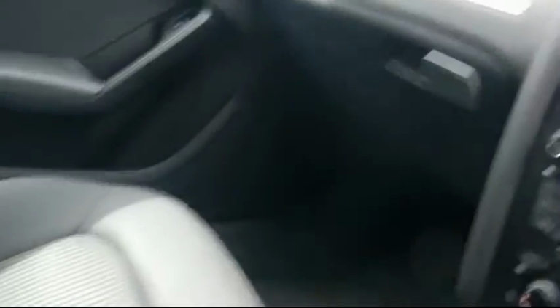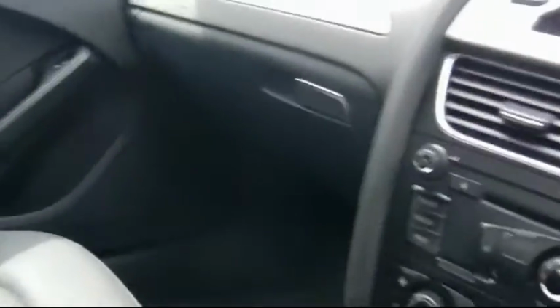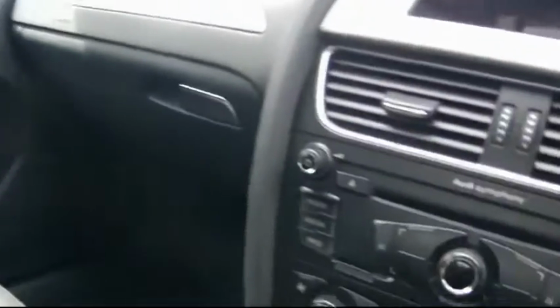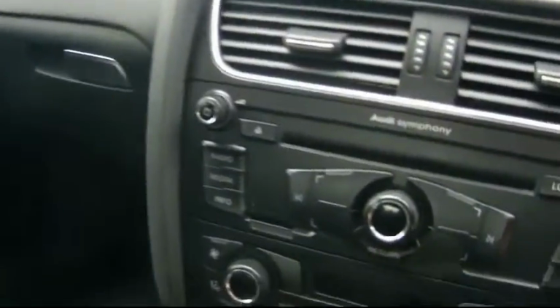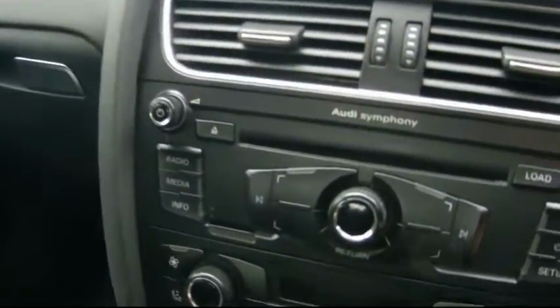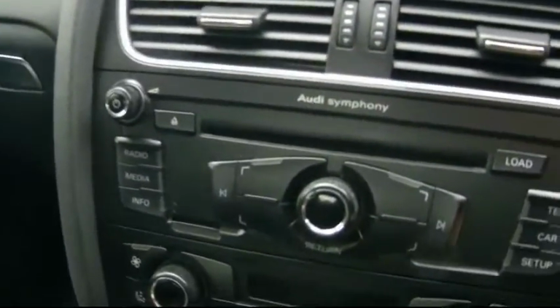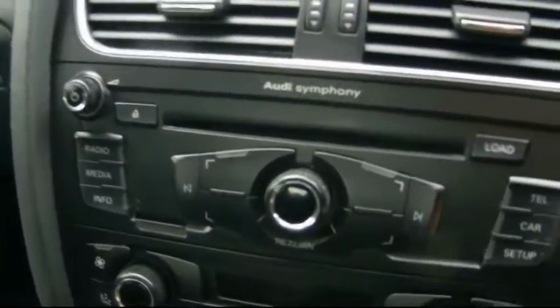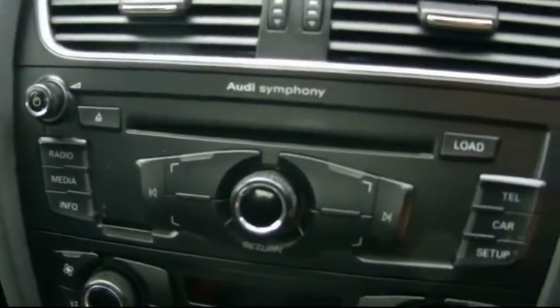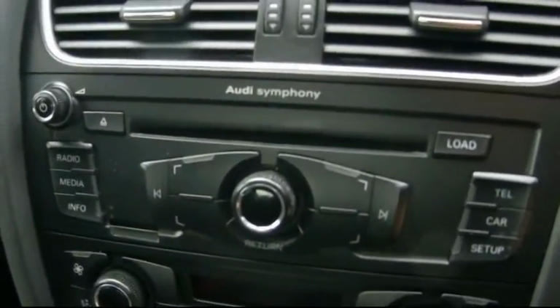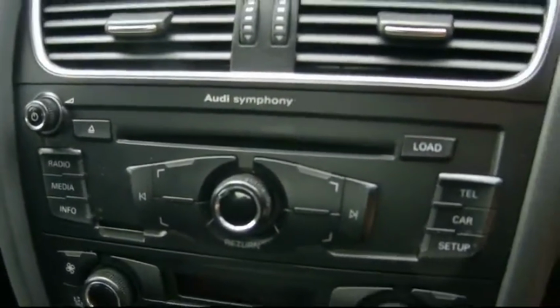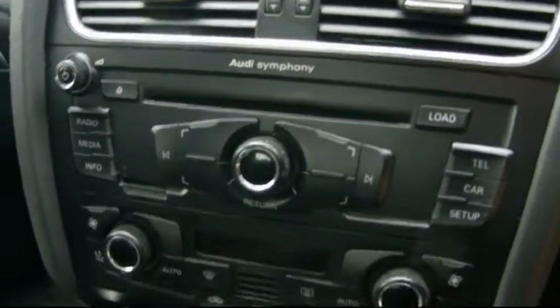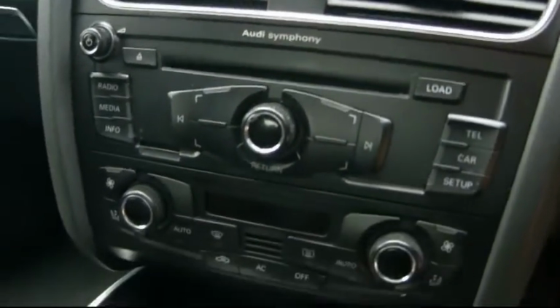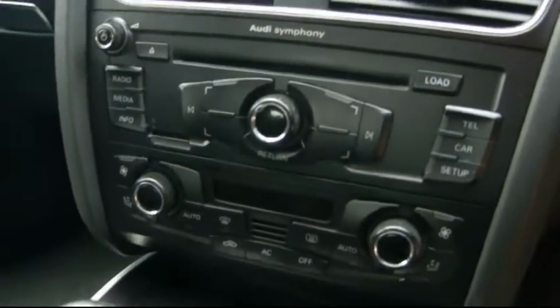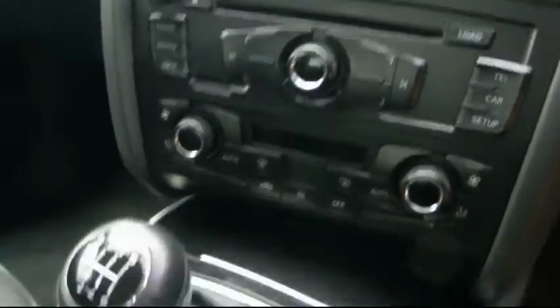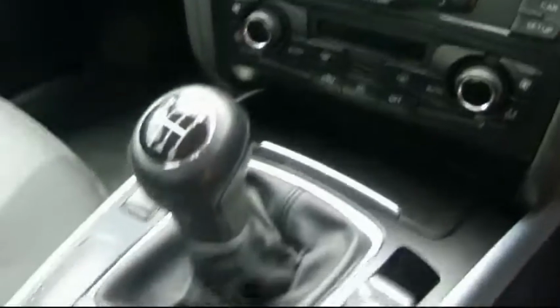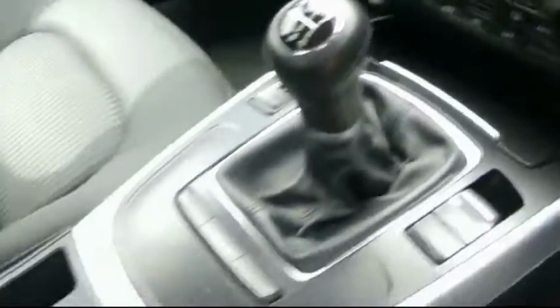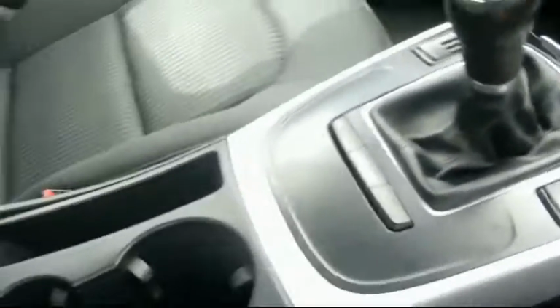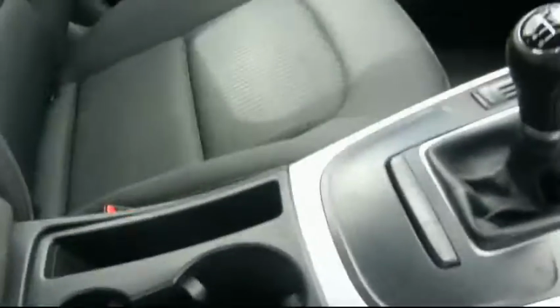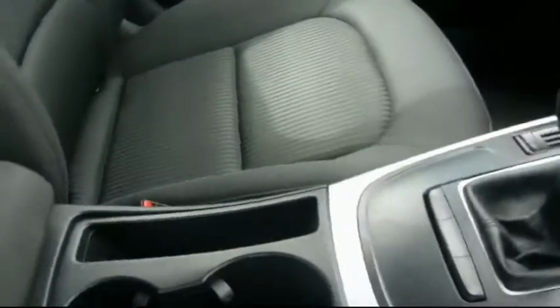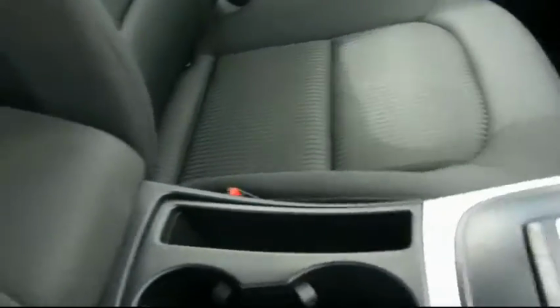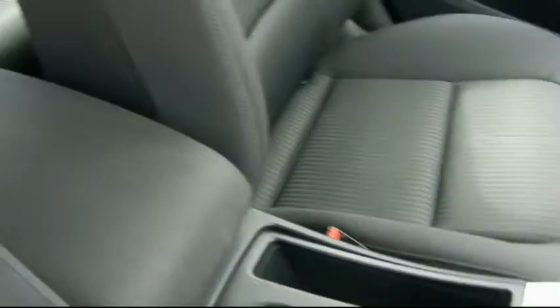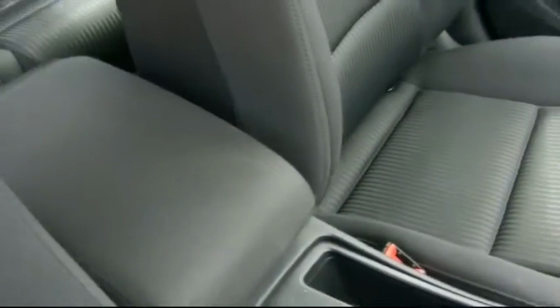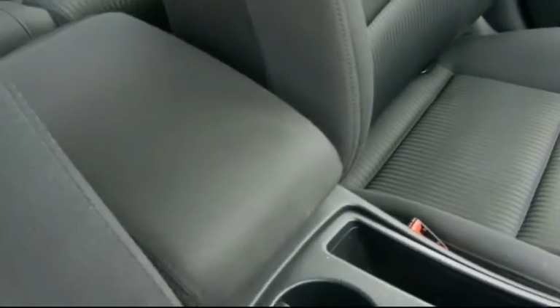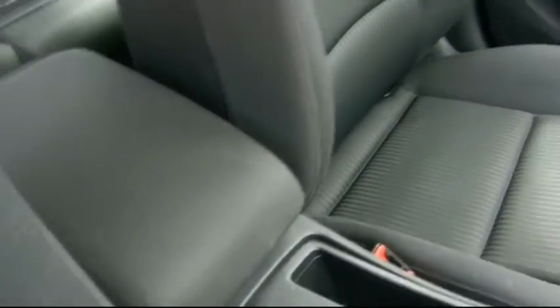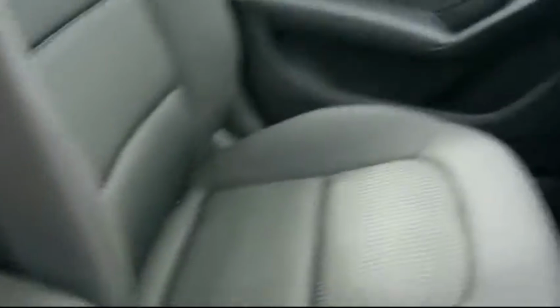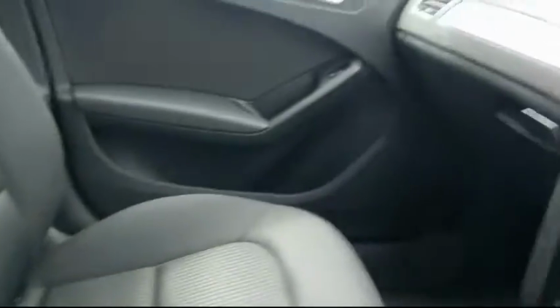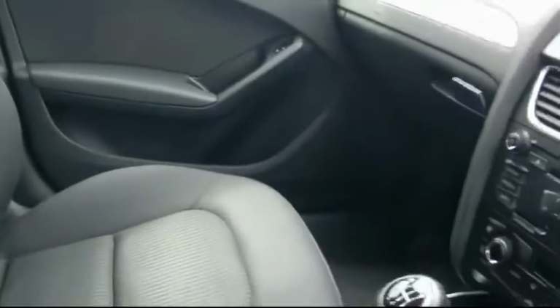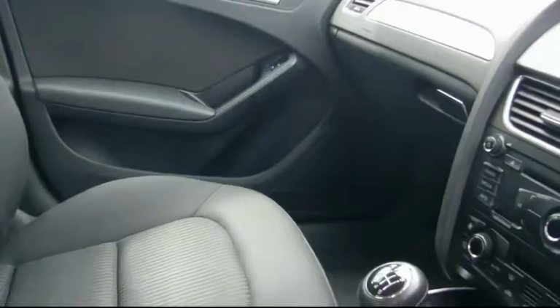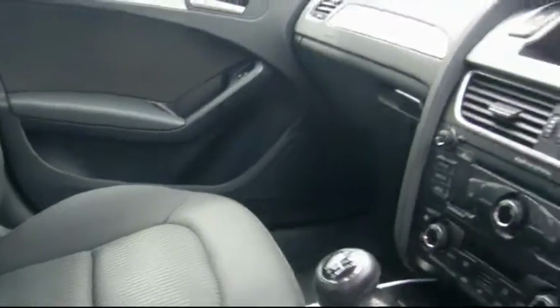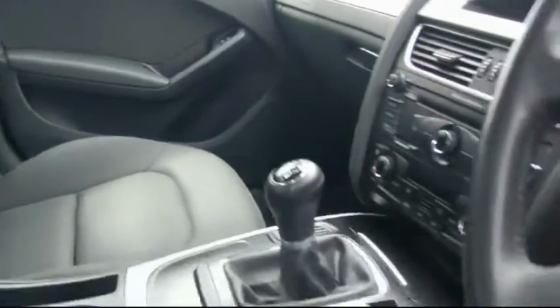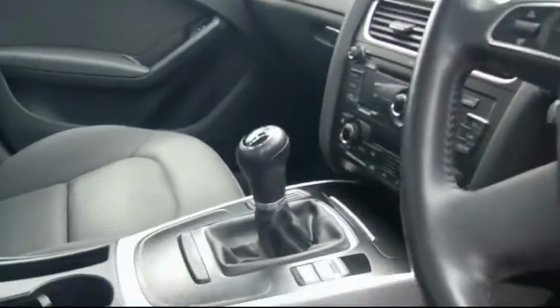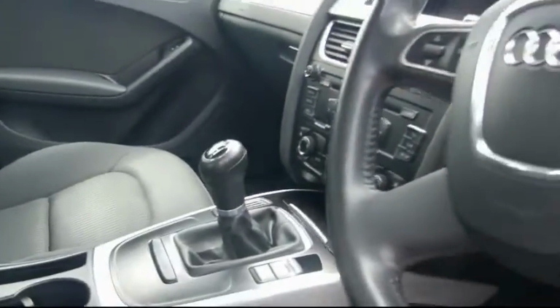It's got an Audi Symphony entertainment system, which can fit six CDs into that single slot. It's also got Bluetooth and cruise control.